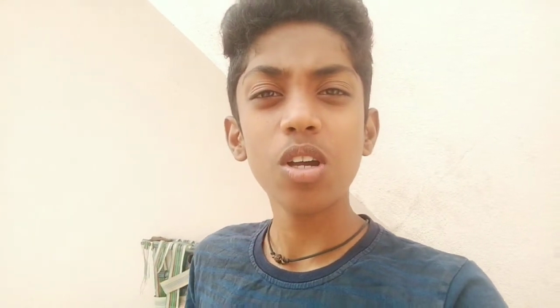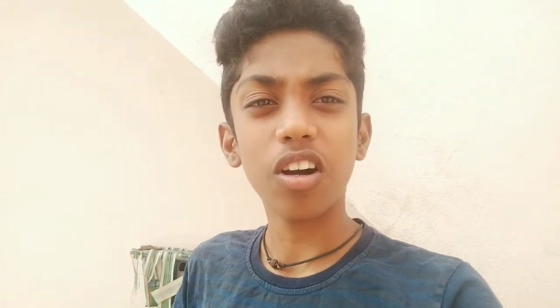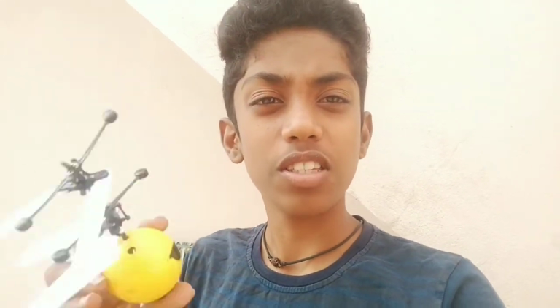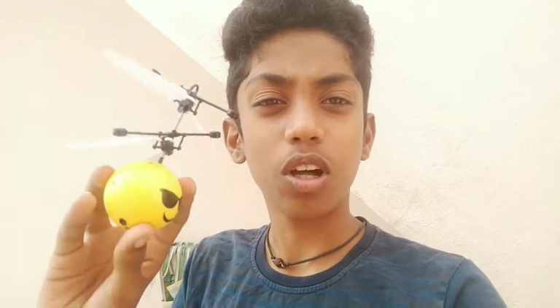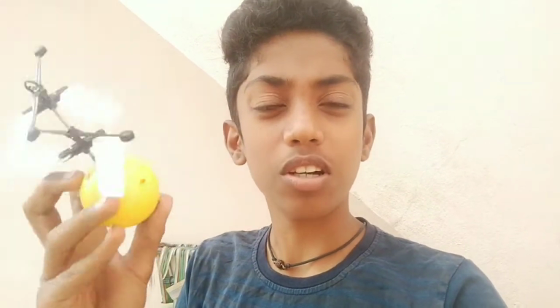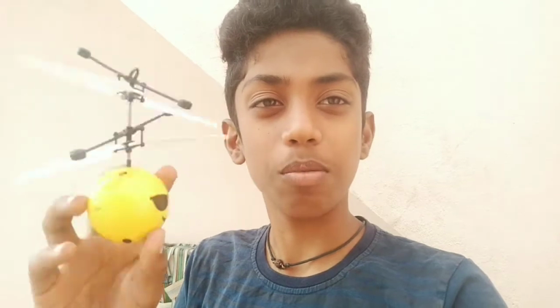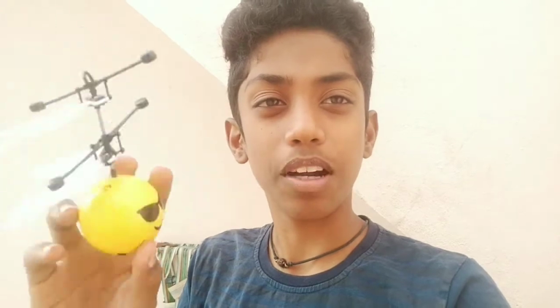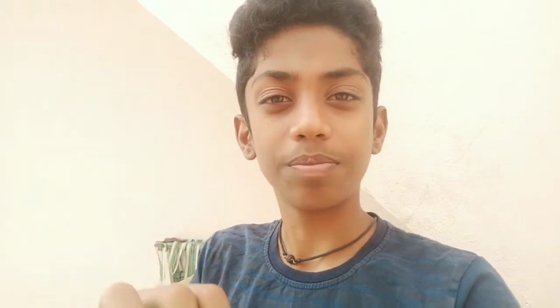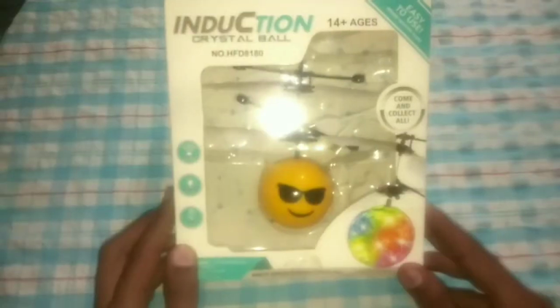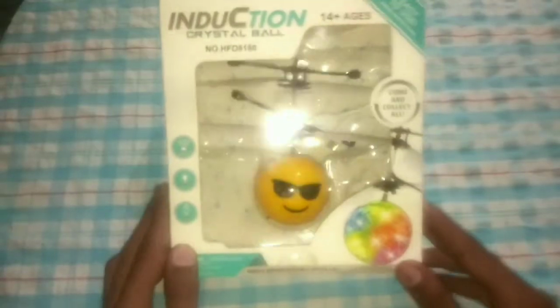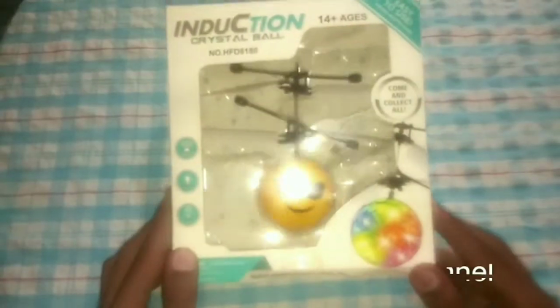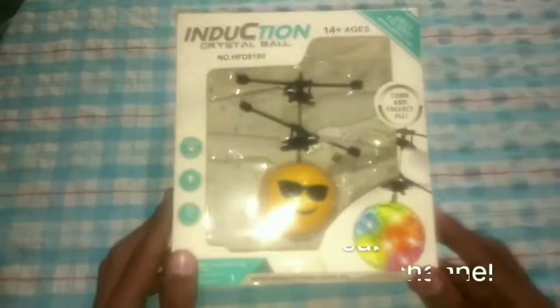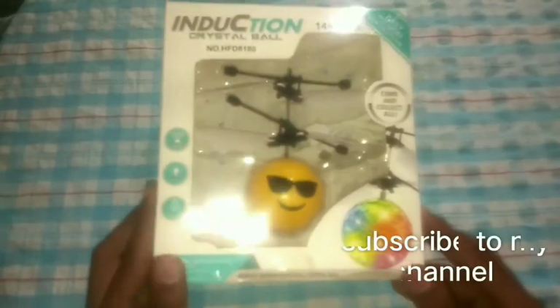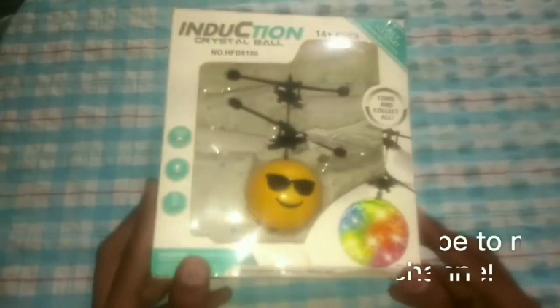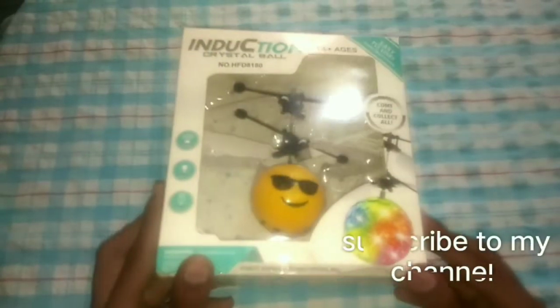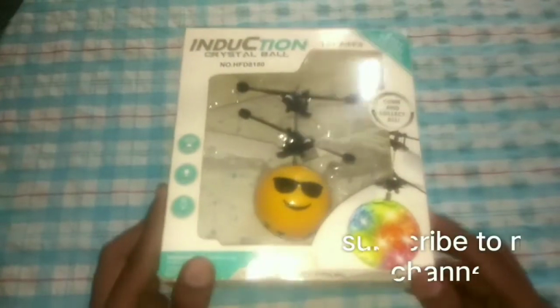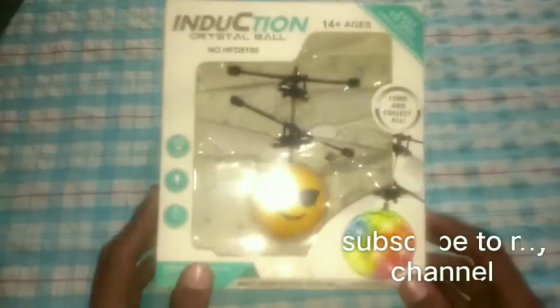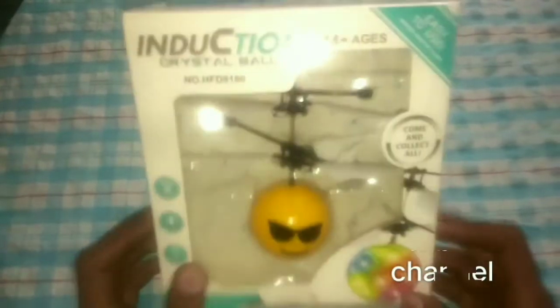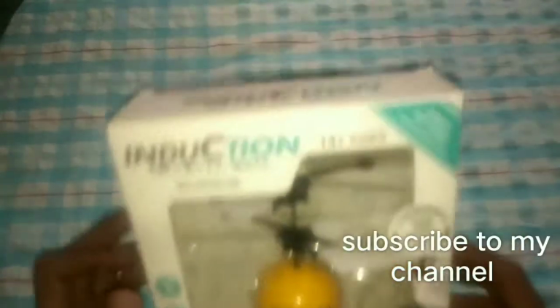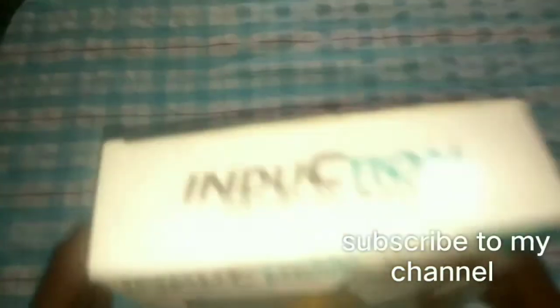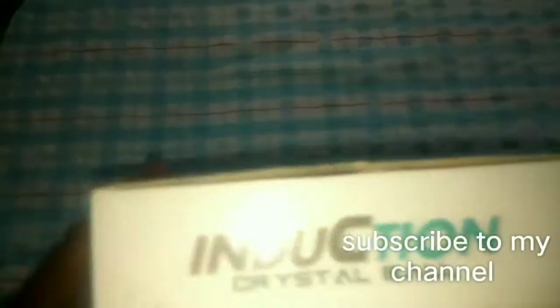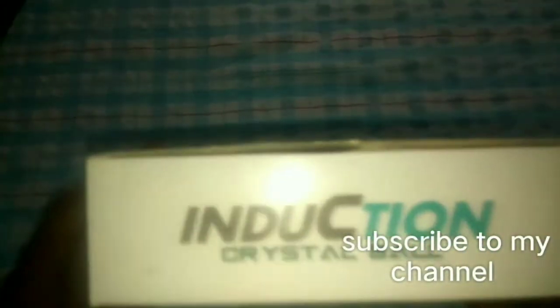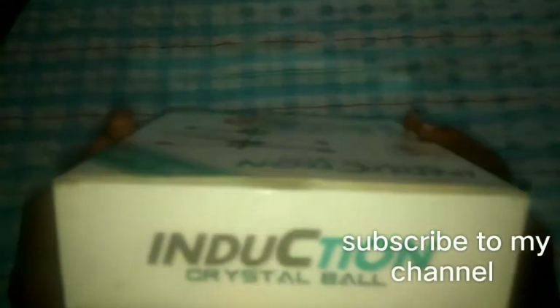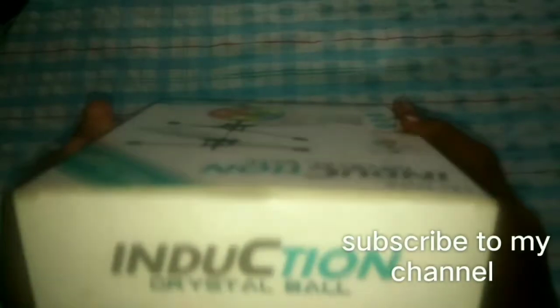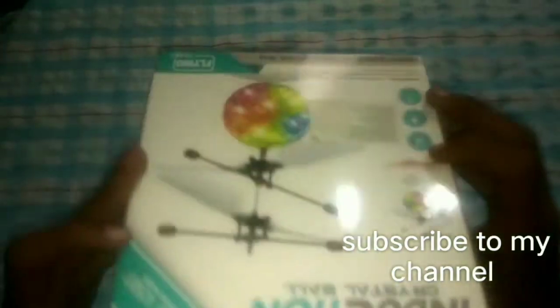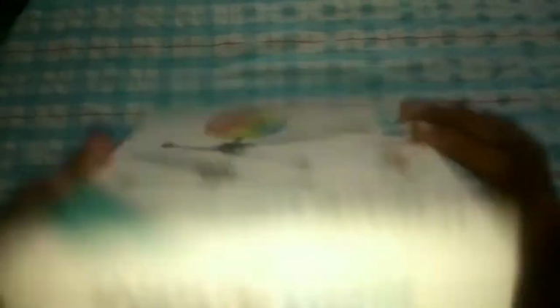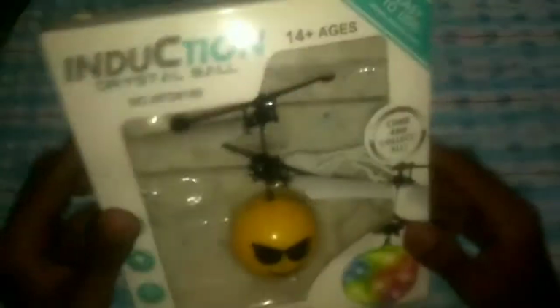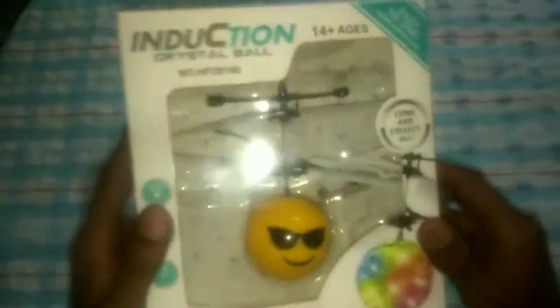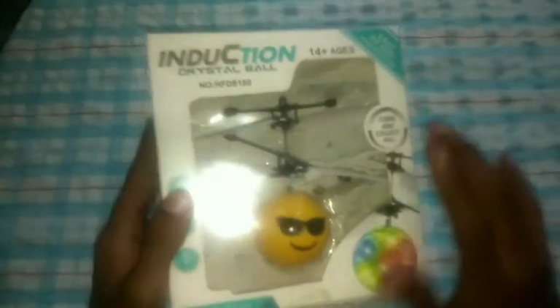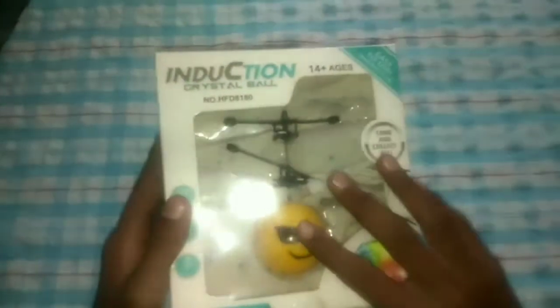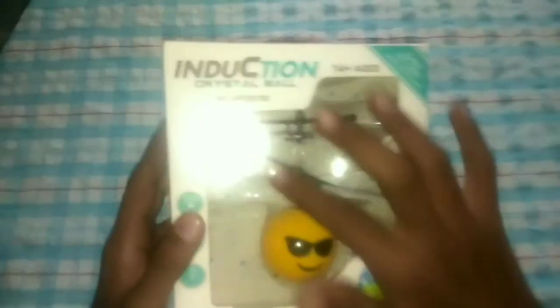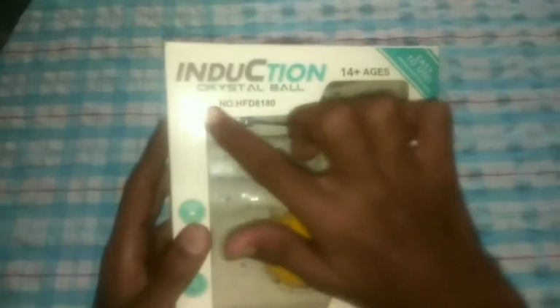Welcome friends. We're going to do a quick unboxing. Let's look at the box — this is the front side of the box.